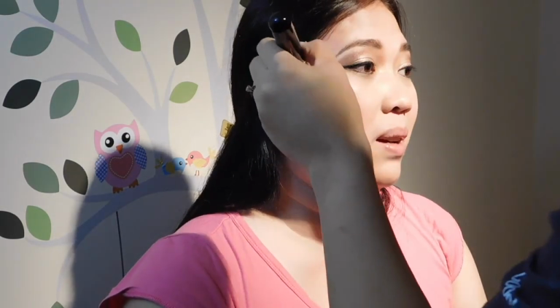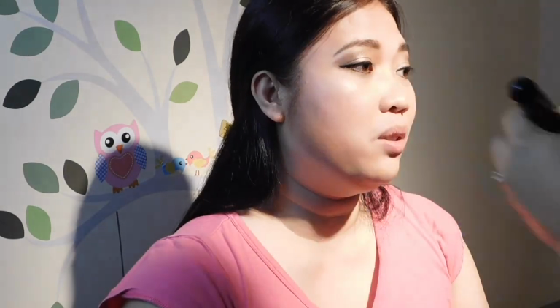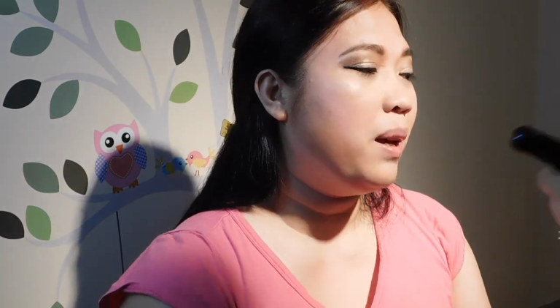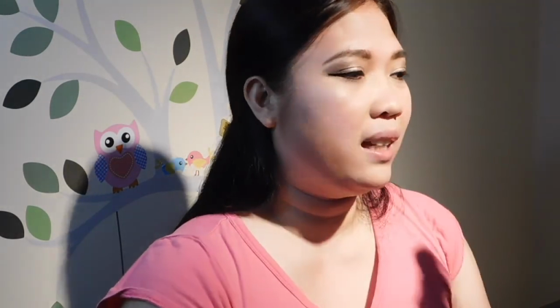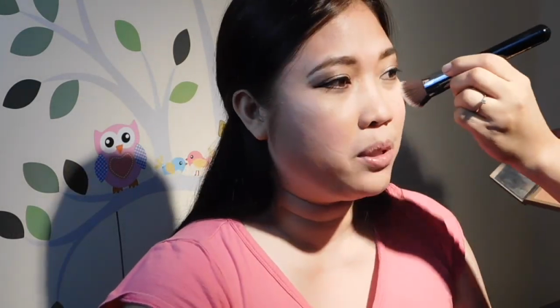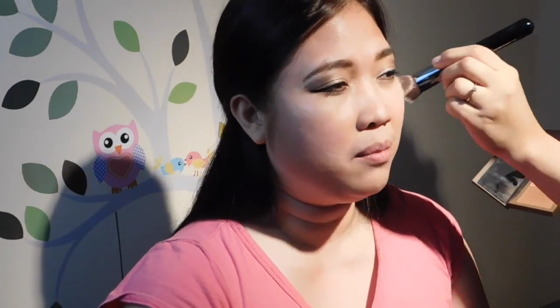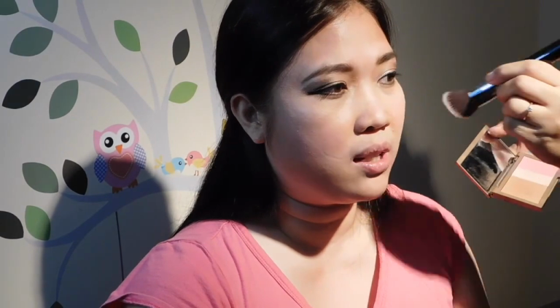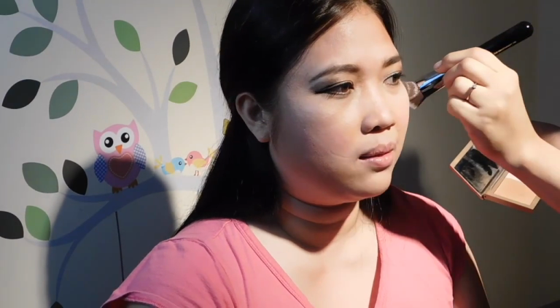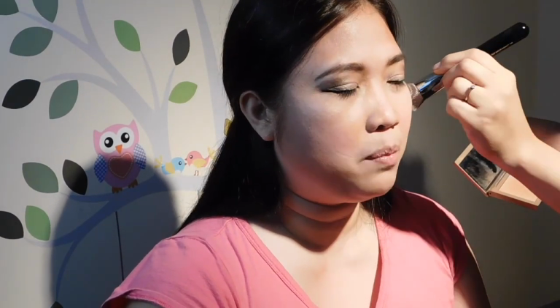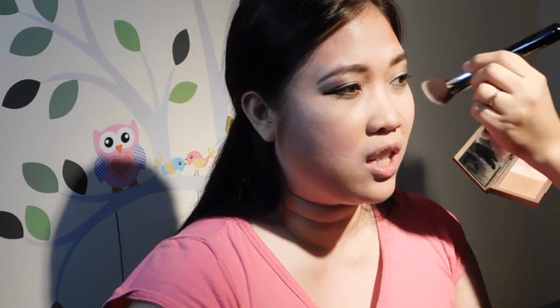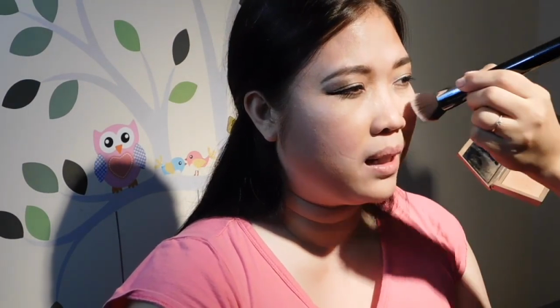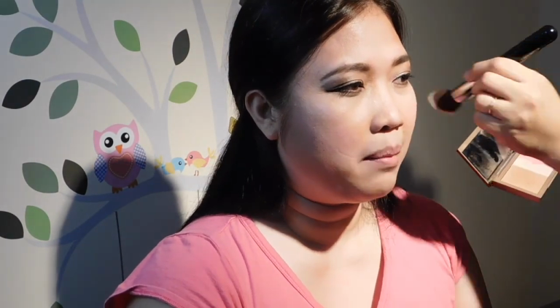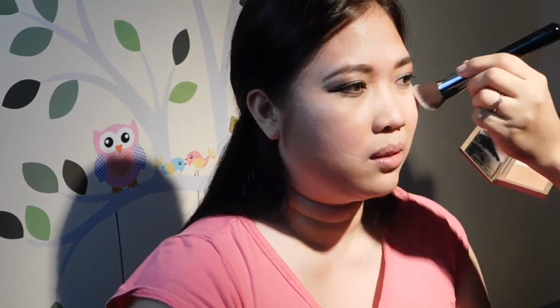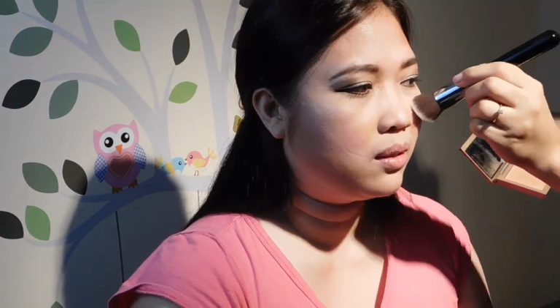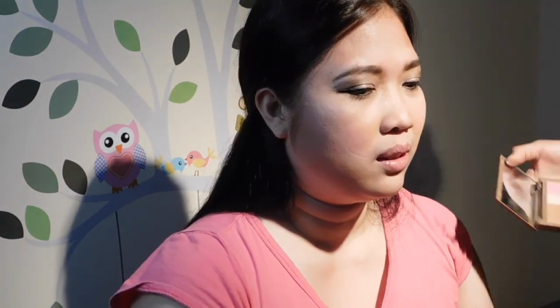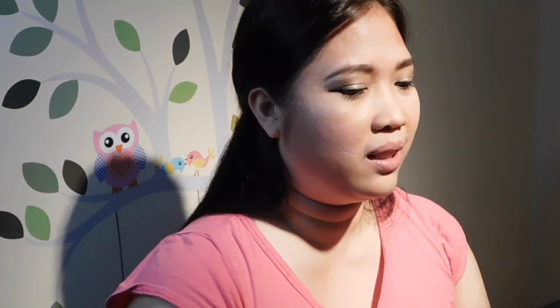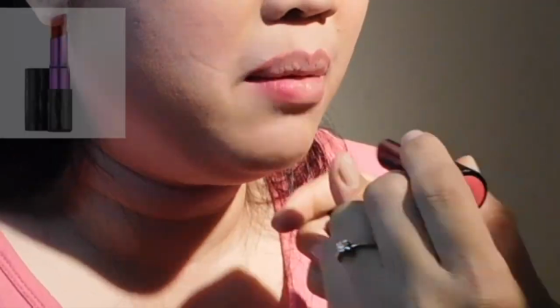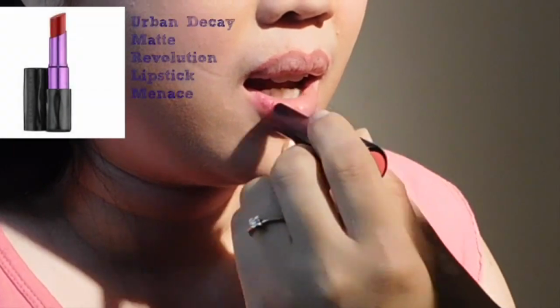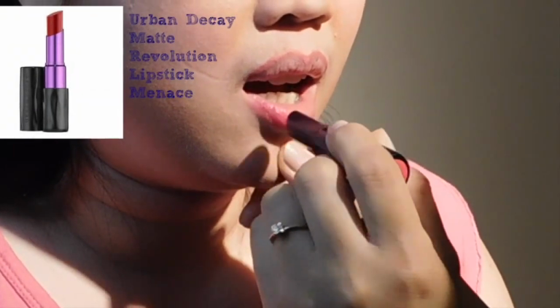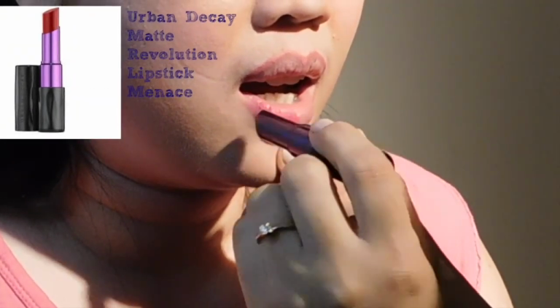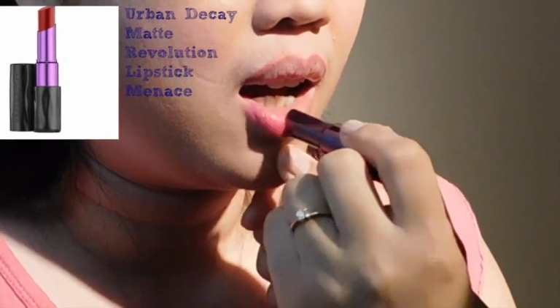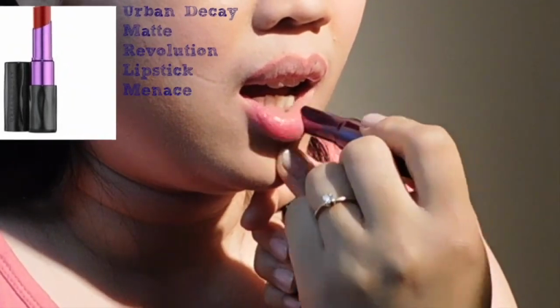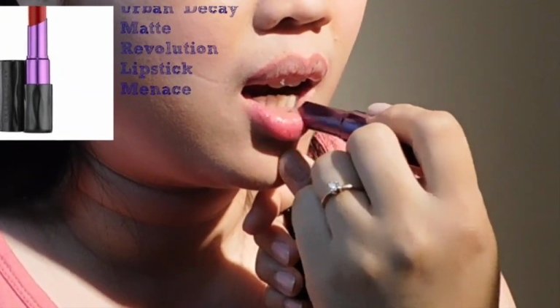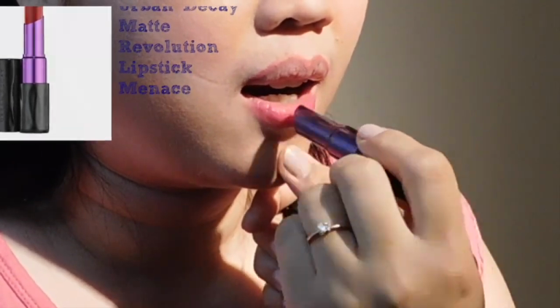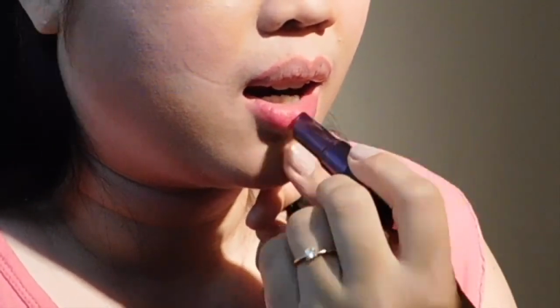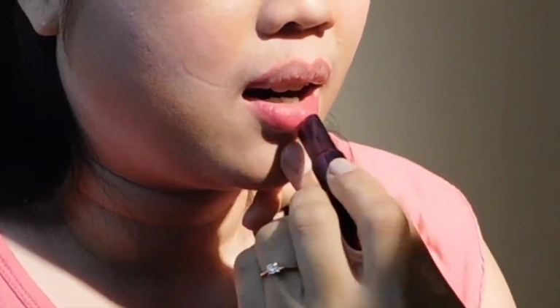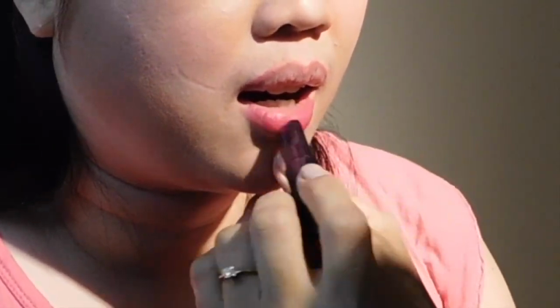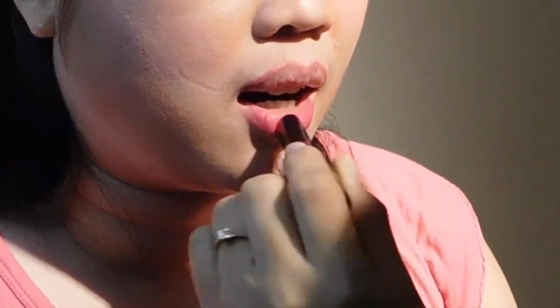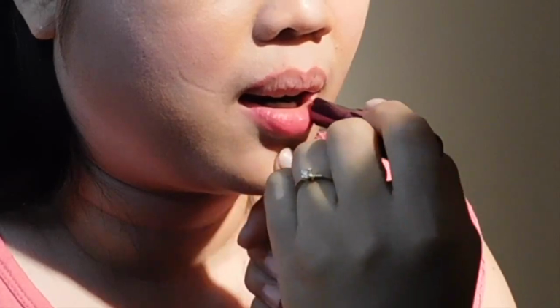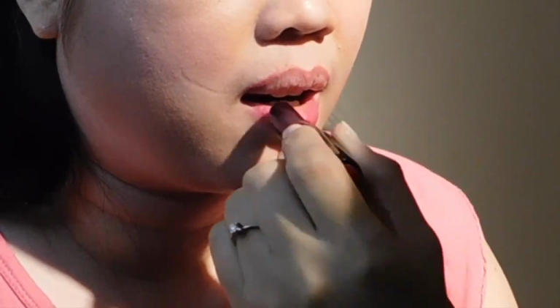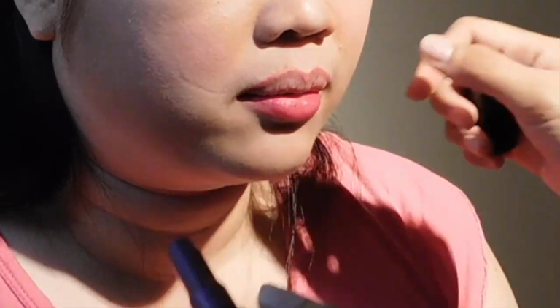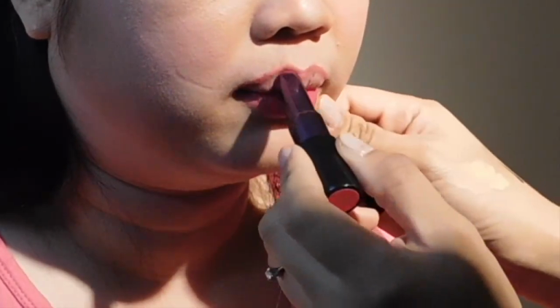Don't forget to put some more highlights onto her upper cheeks if you have a highlighter. And then the final touch is the Urban Decay Matte Revolution Lipstick in the Menace shade.